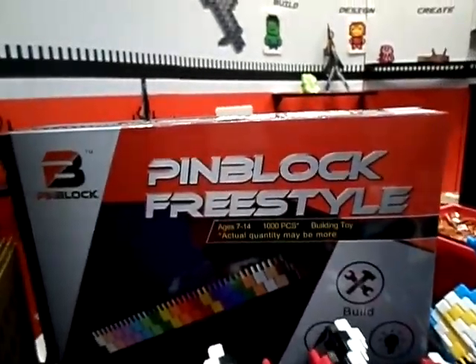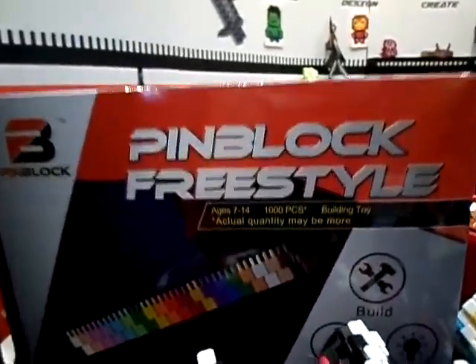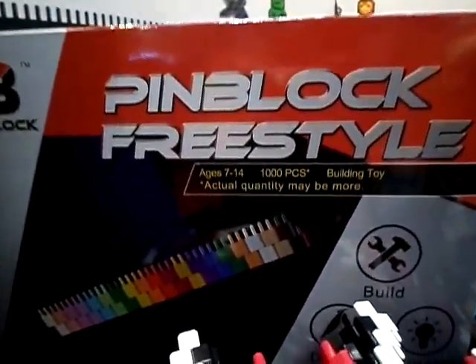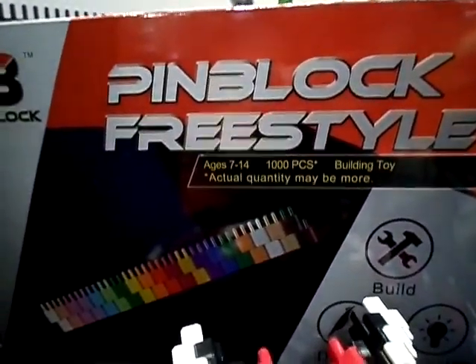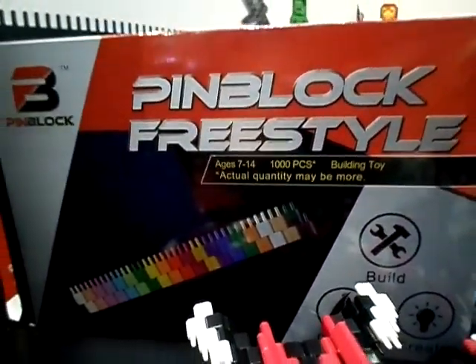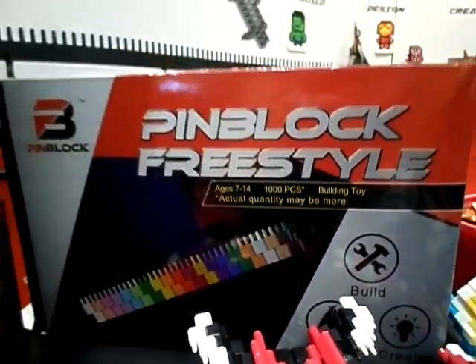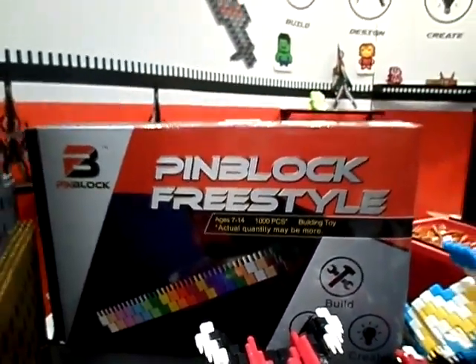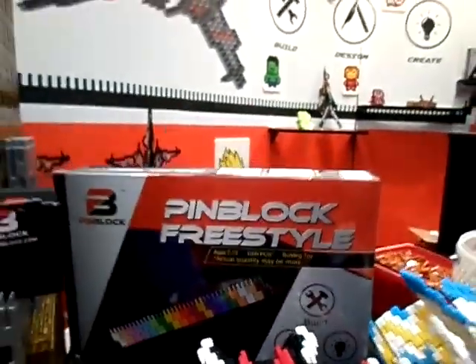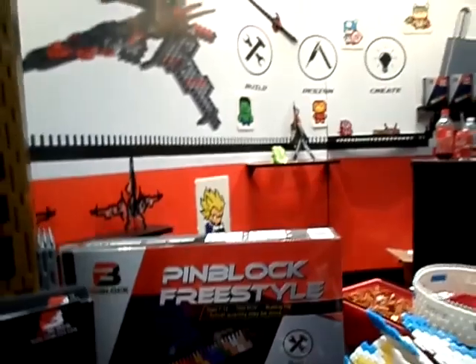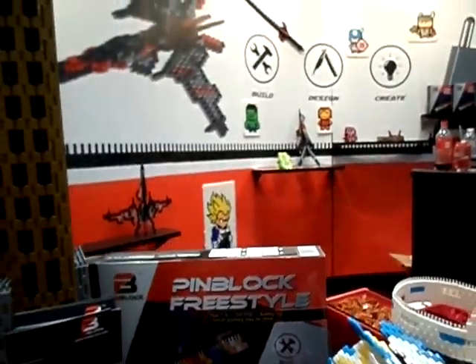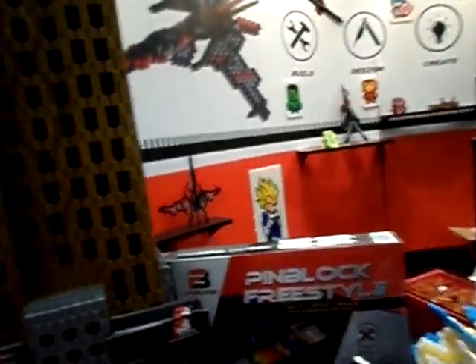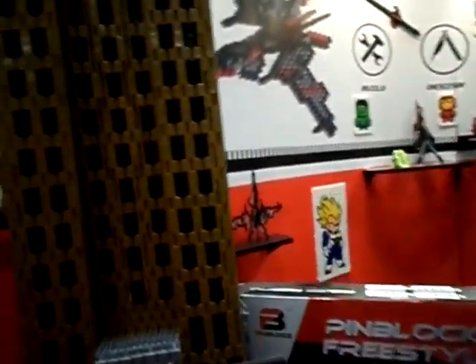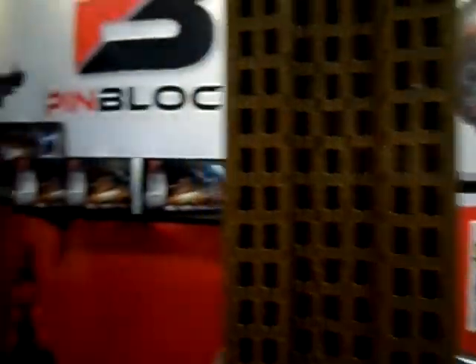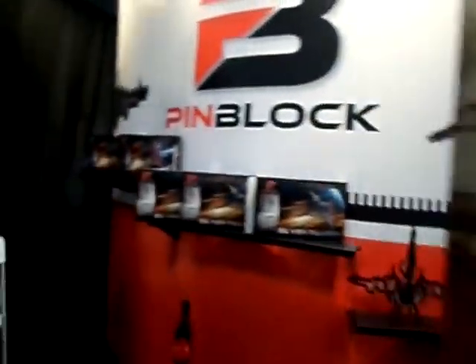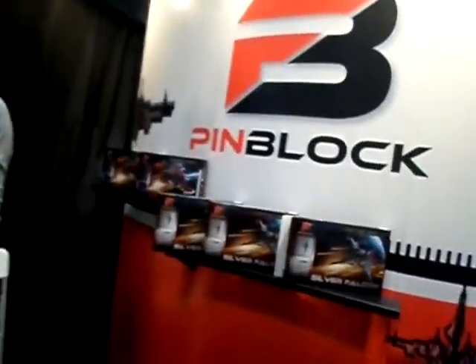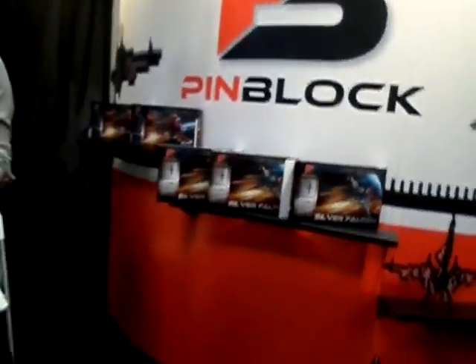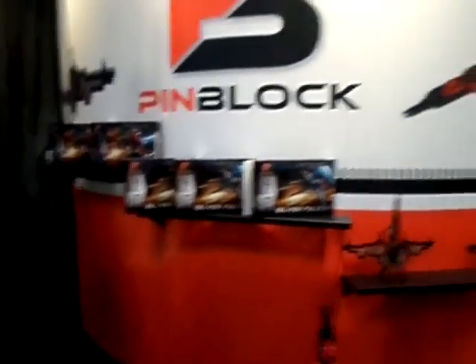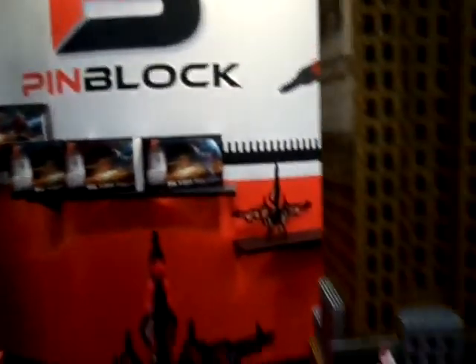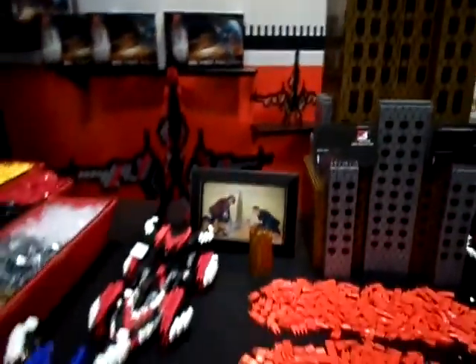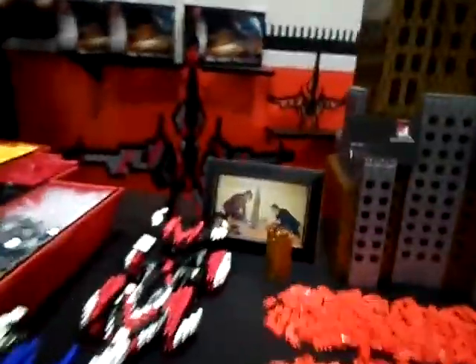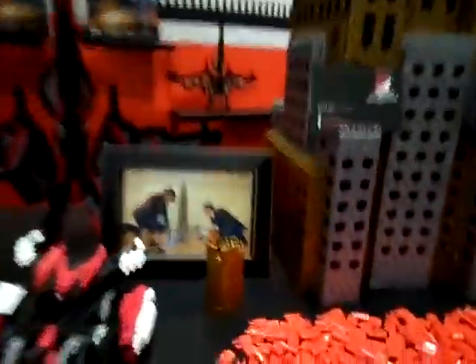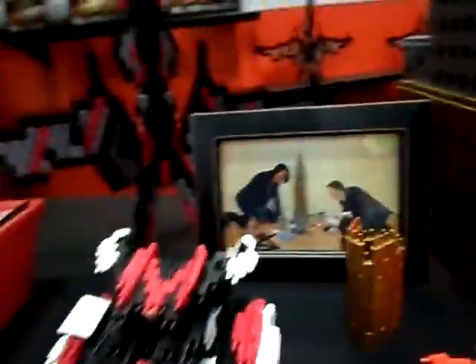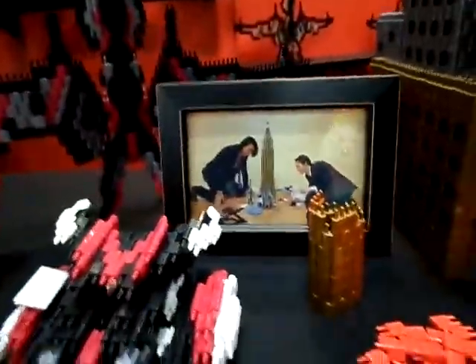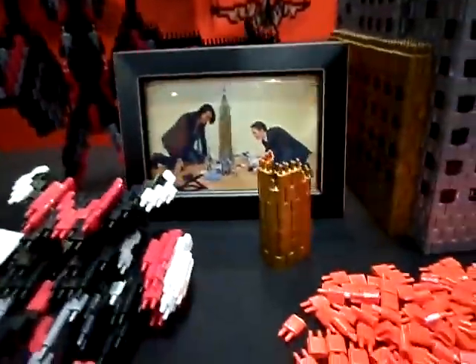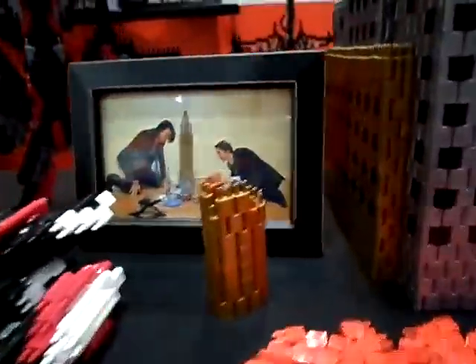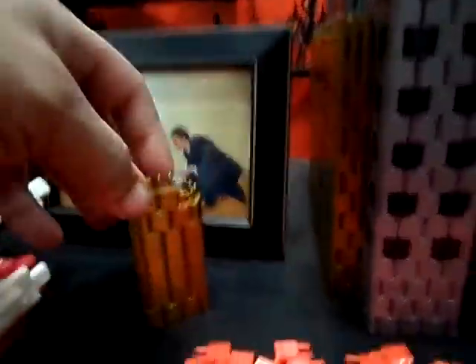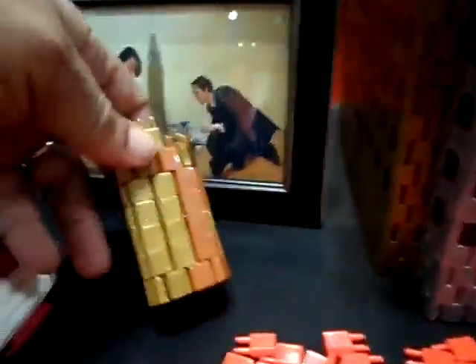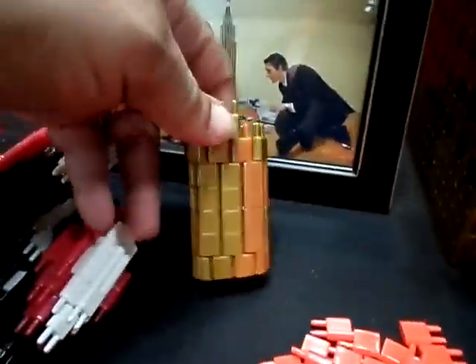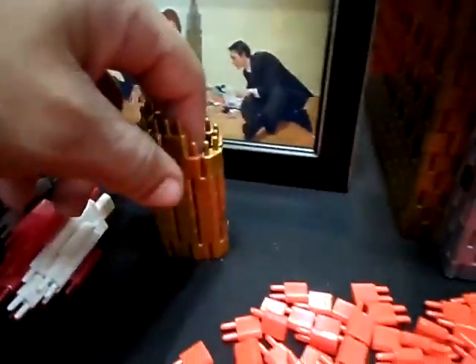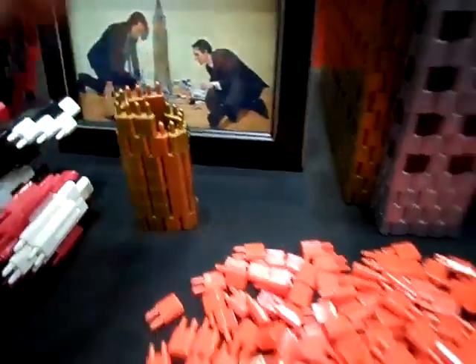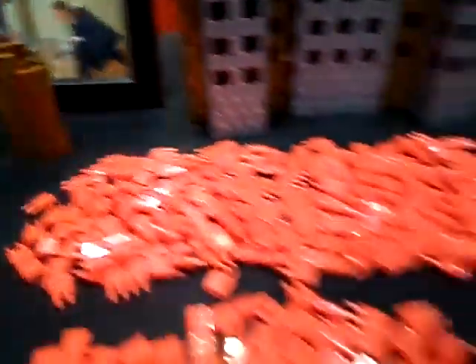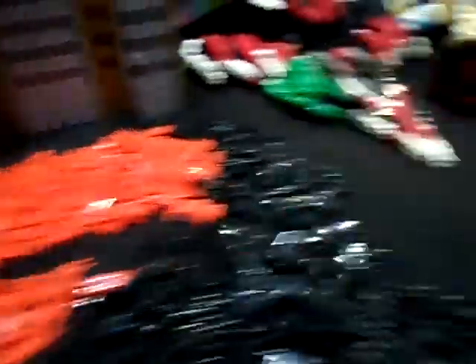It's really recommended from ages 7 to 14. They have 1,000 pieces, they have 900 pieces, et cetera, downward and upward. But as you see, if you're looking for a different type of building set, this might be something under consideration.